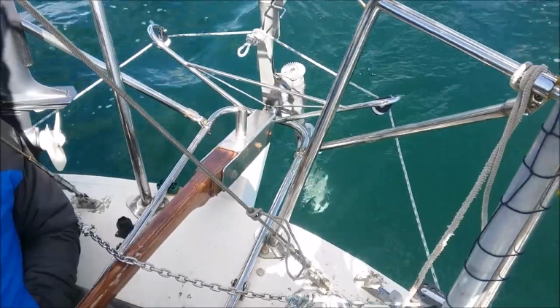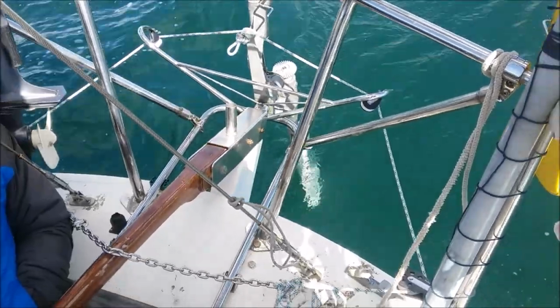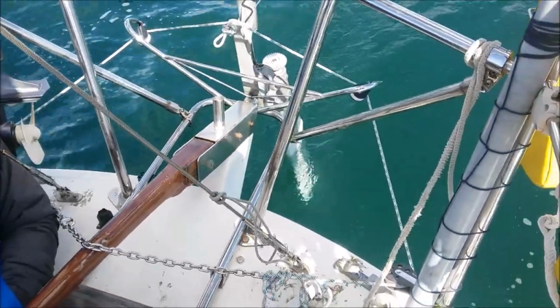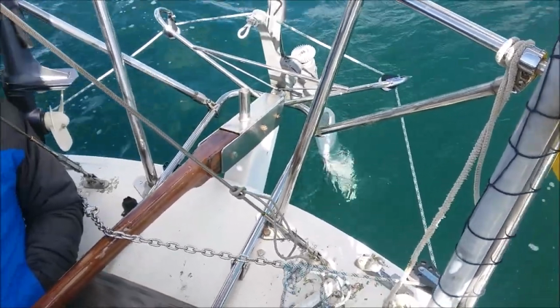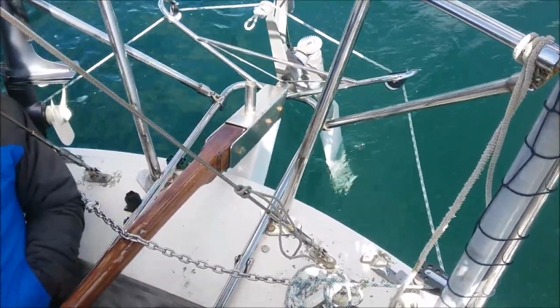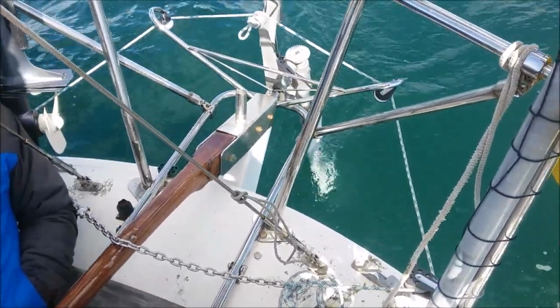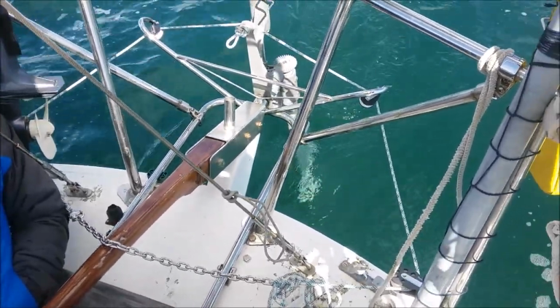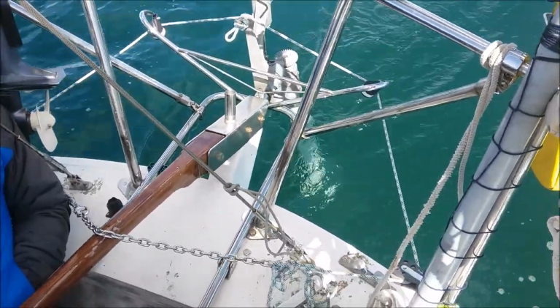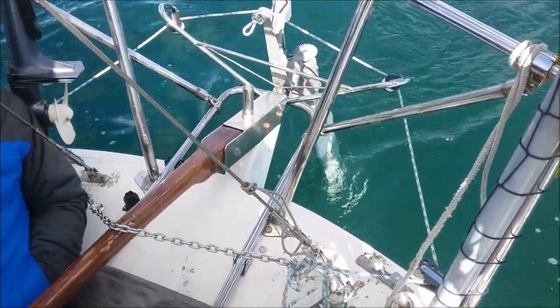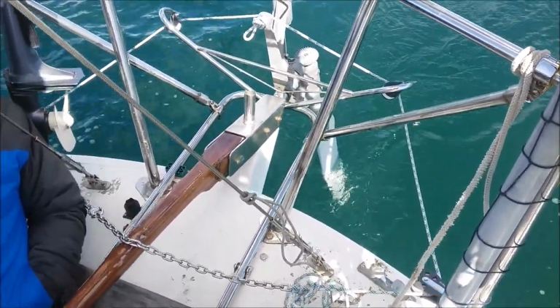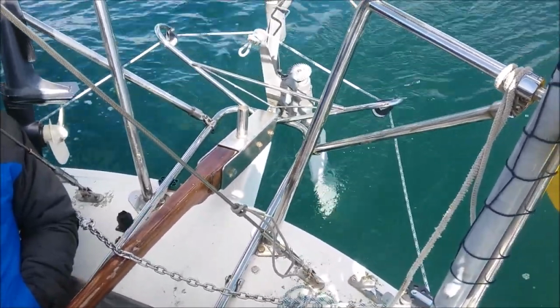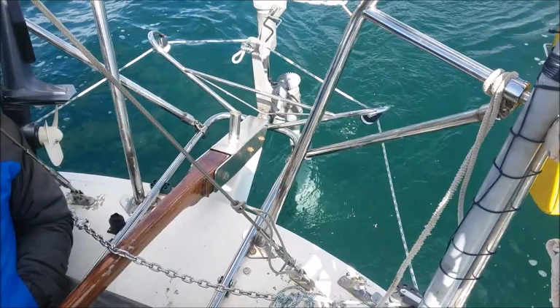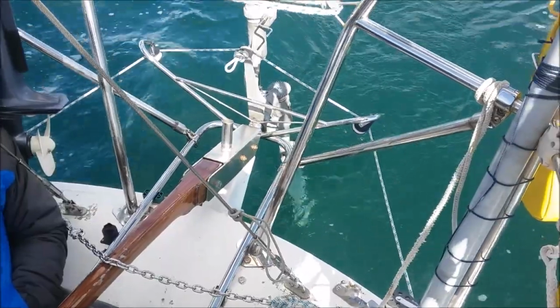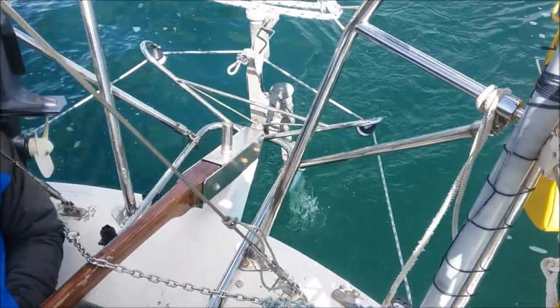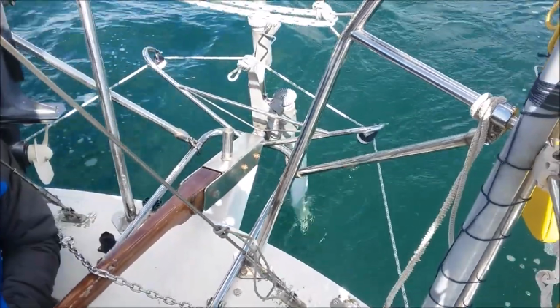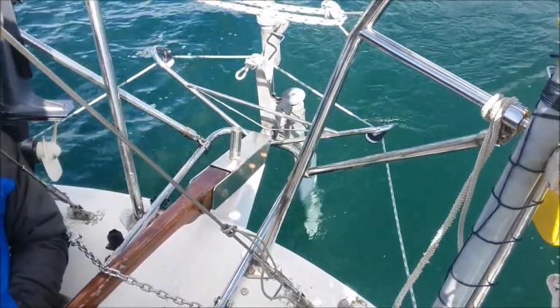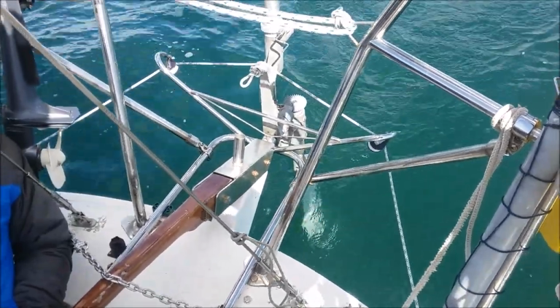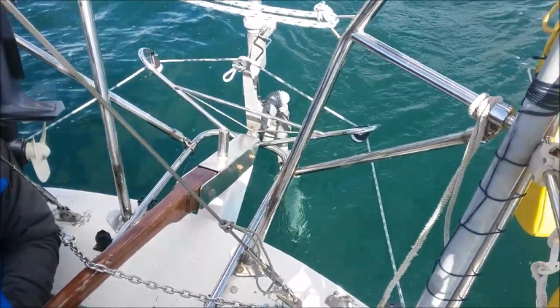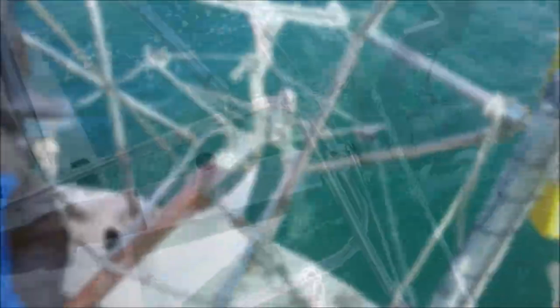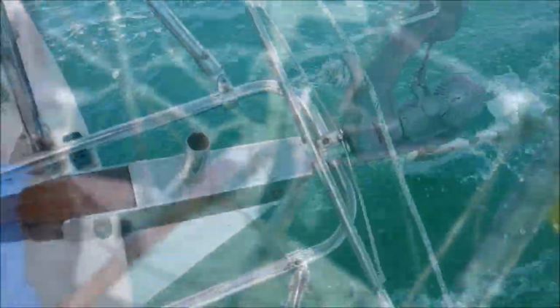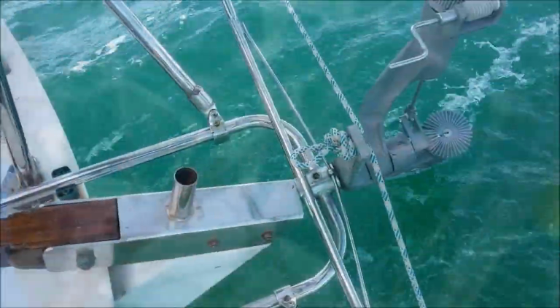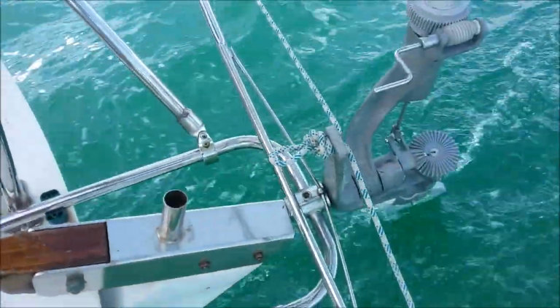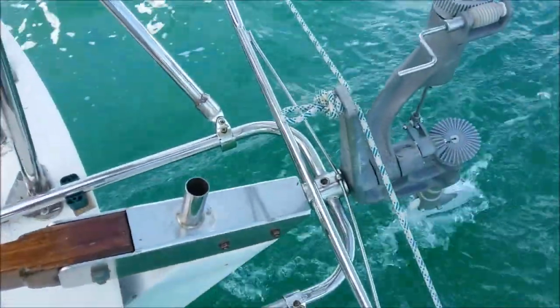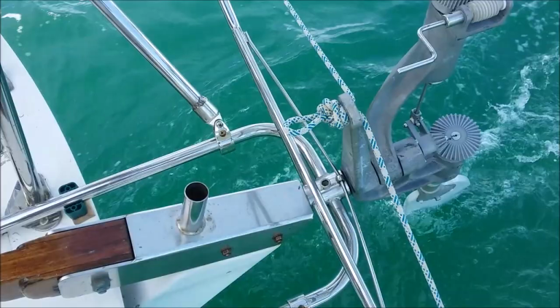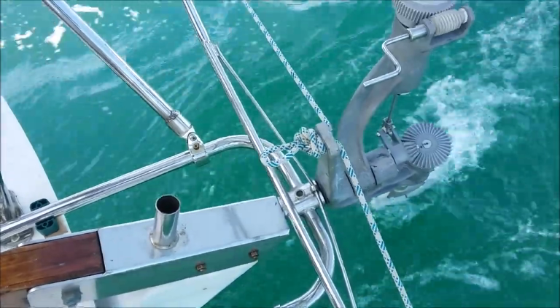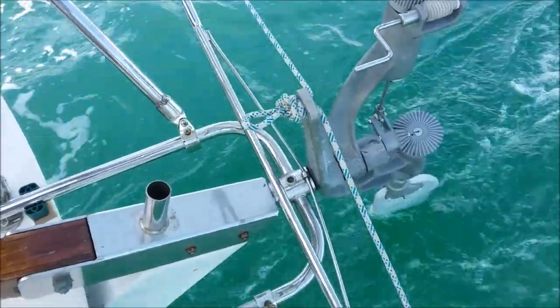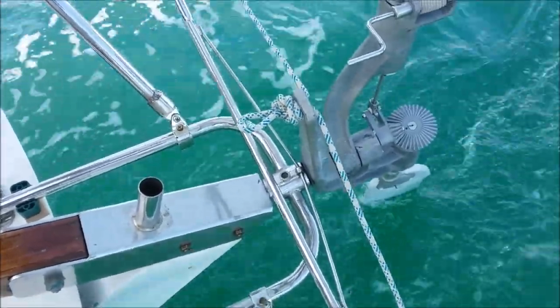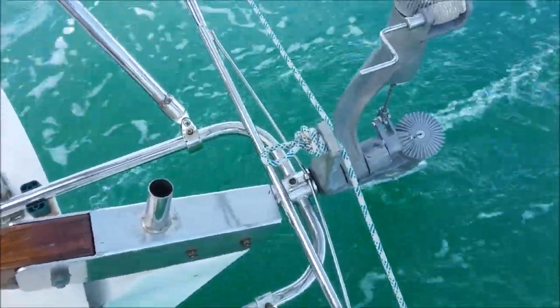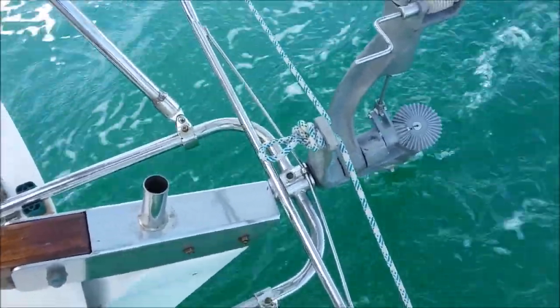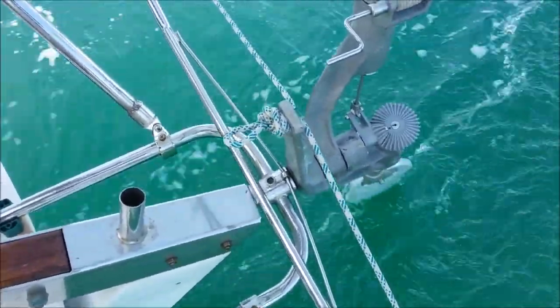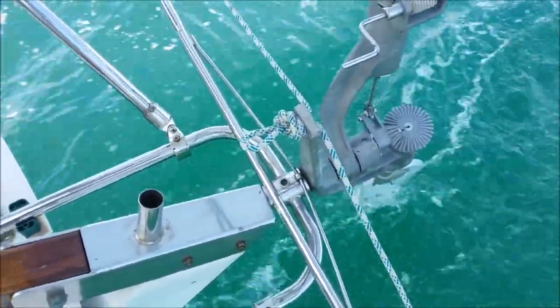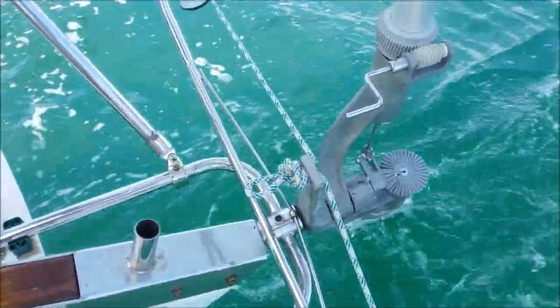Here's the unit in action, beating into light winds. The wind here is about 7 or 8 knots and was due to pick up later in the day. Here we've got 10 to 12 knots and we're moving a bit quicker.